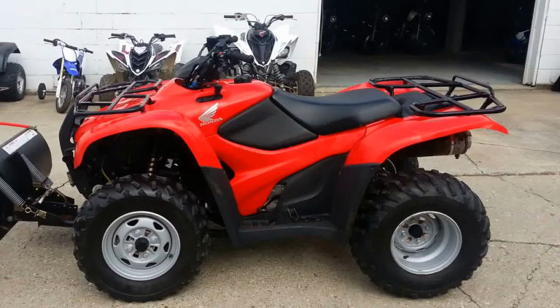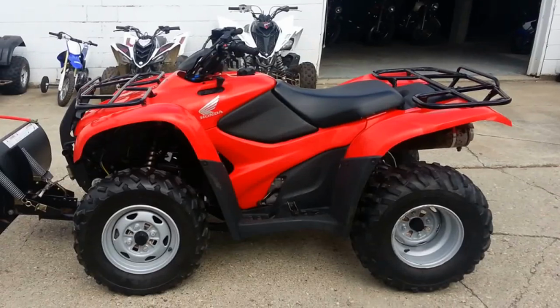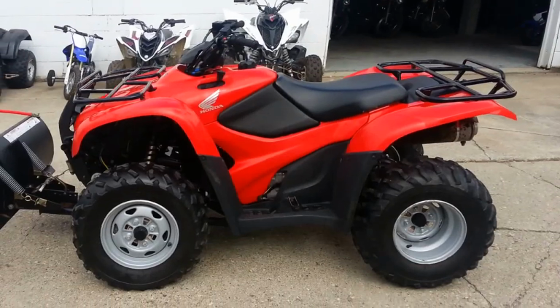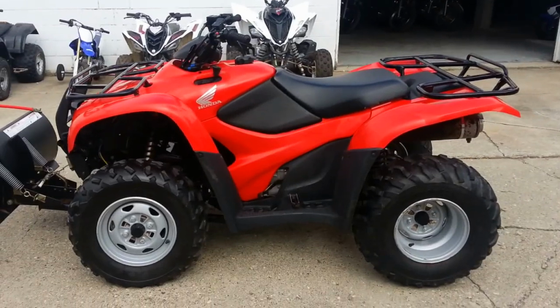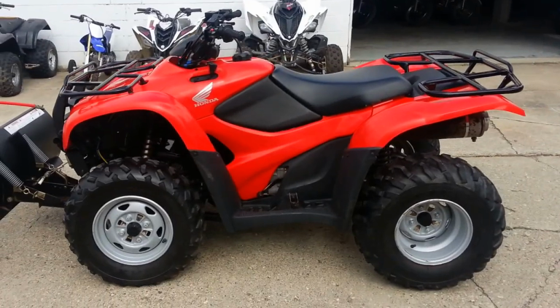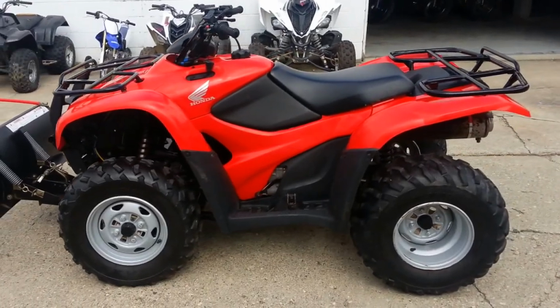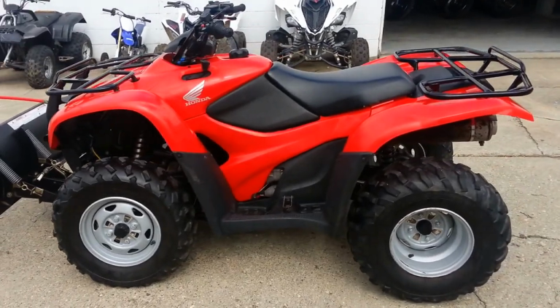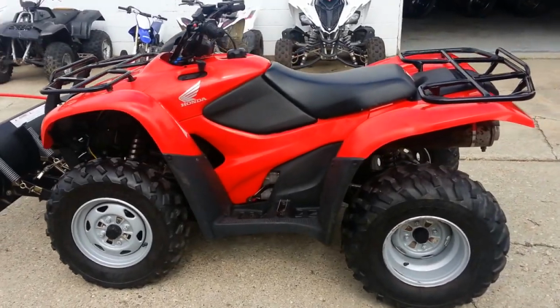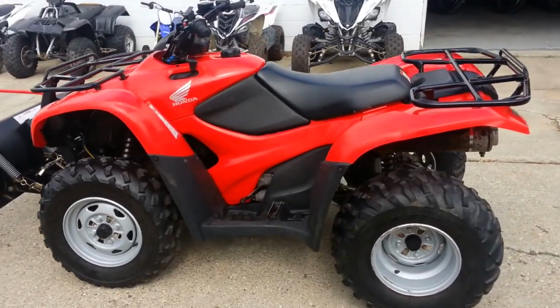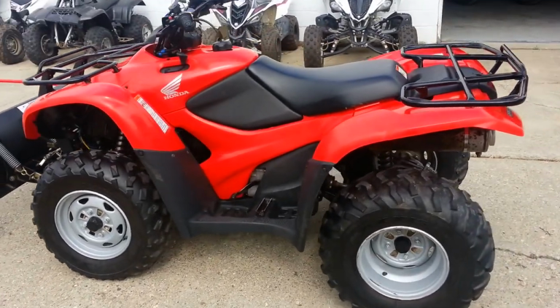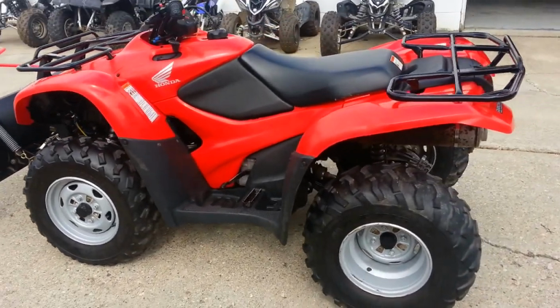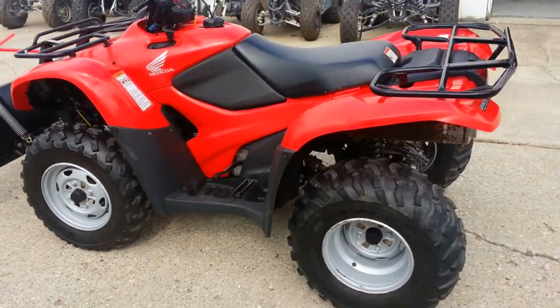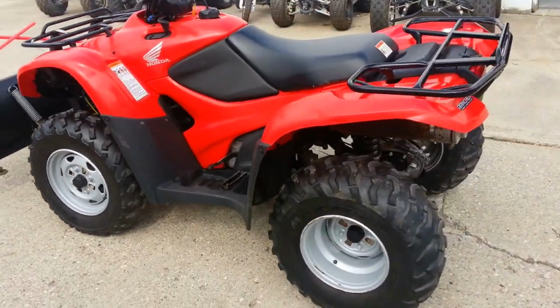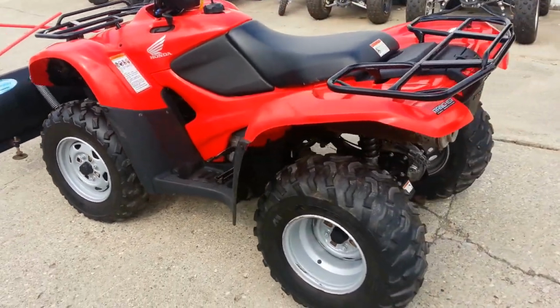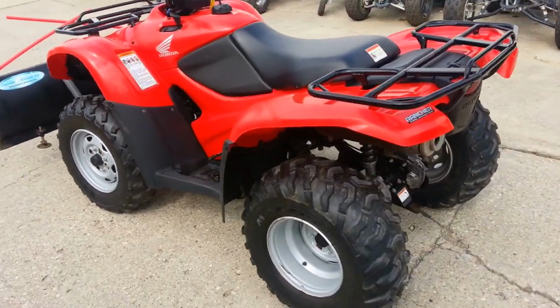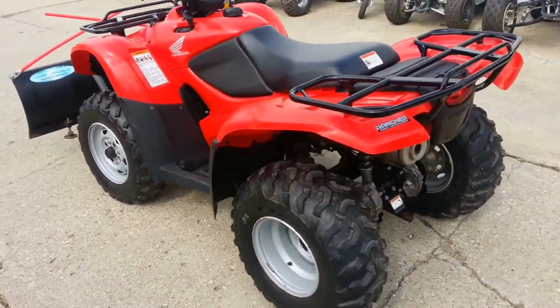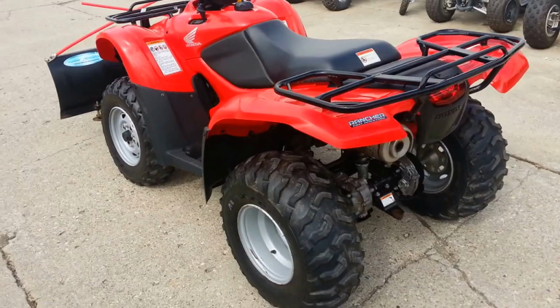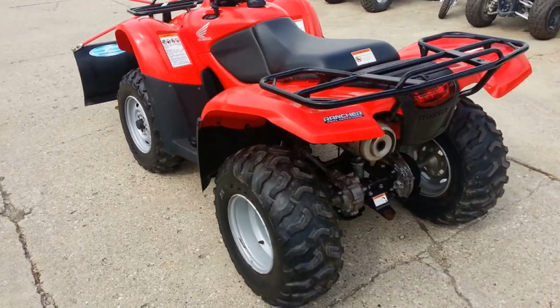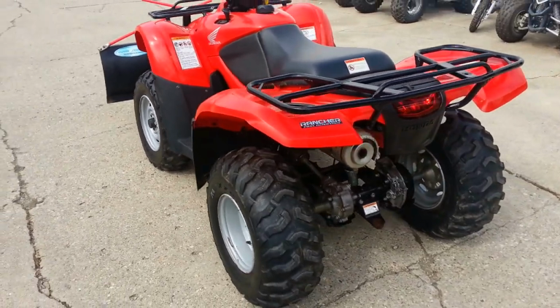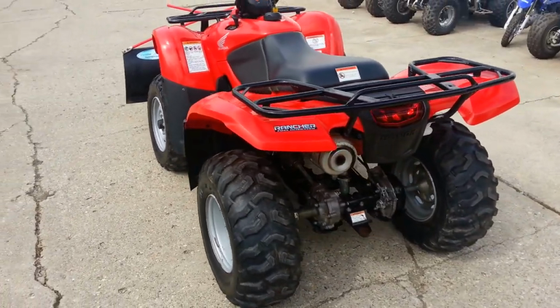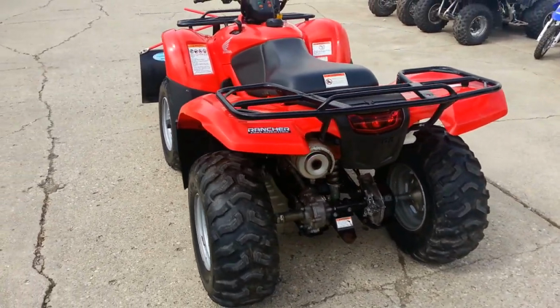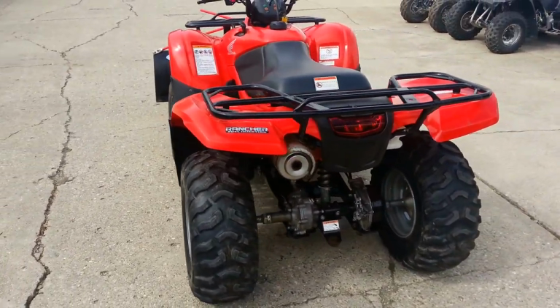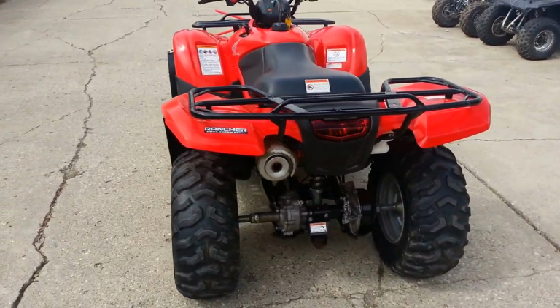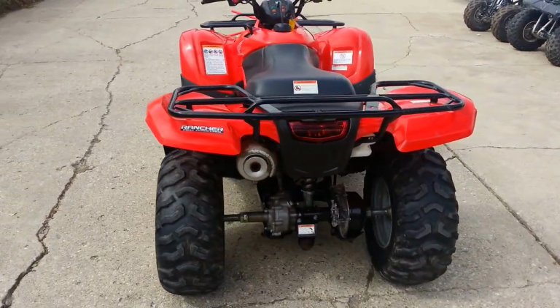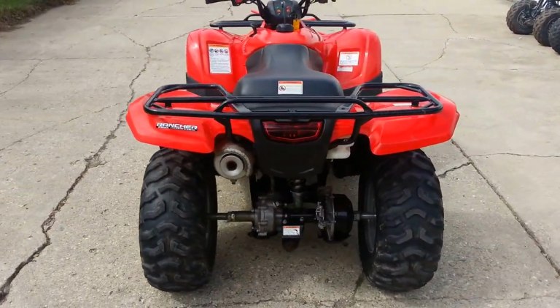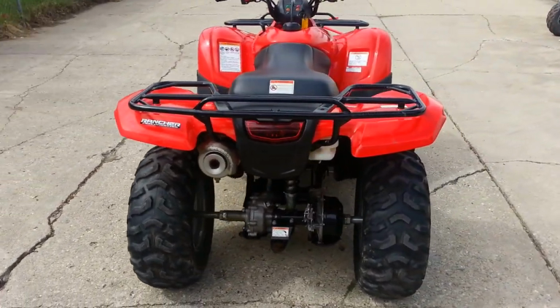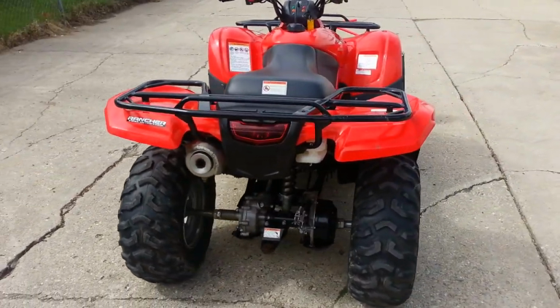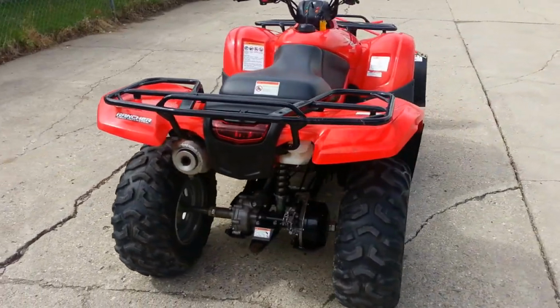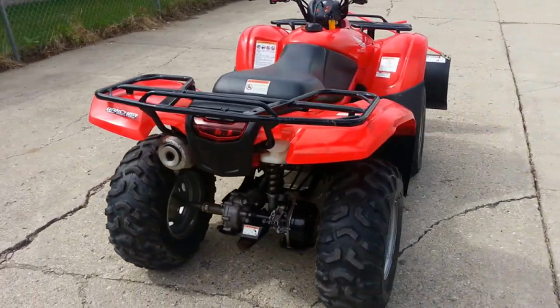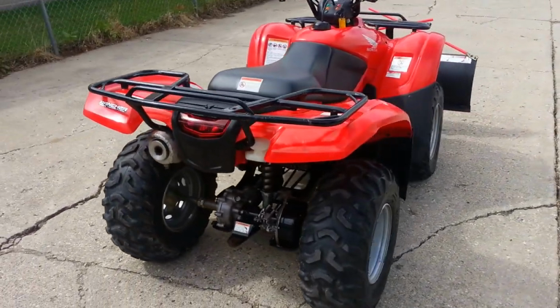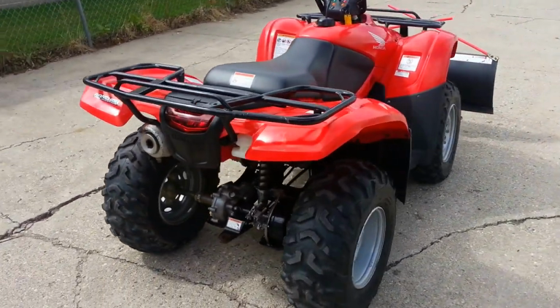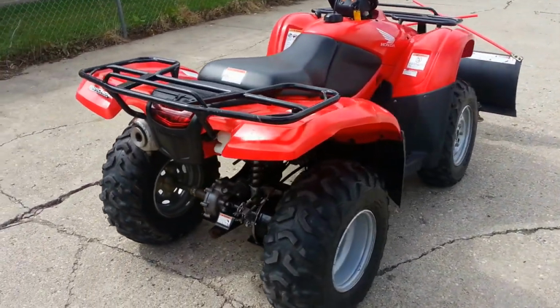All right, here at Approval Power Sports, we have a Honda TRX 420 4x4 with the plow and the worn winch. For sale, only $54.99.